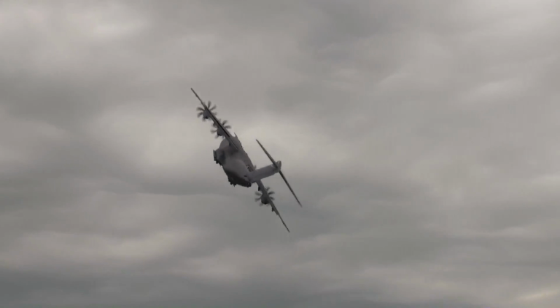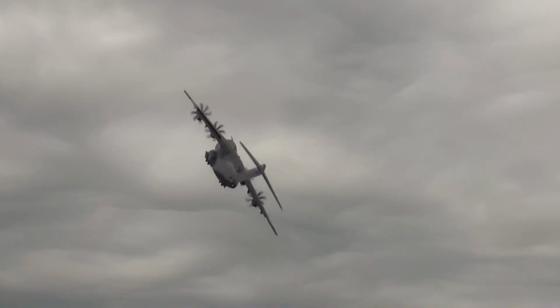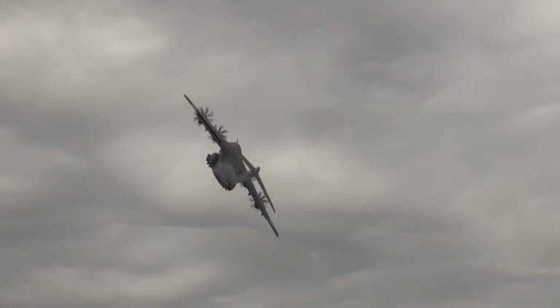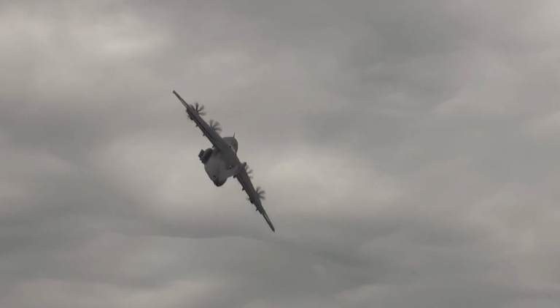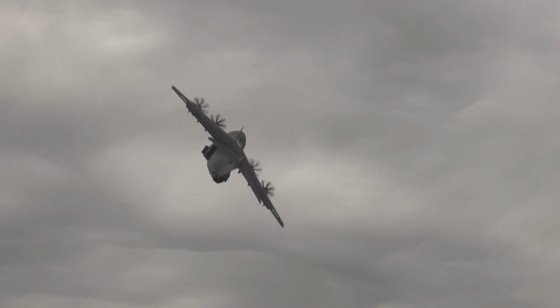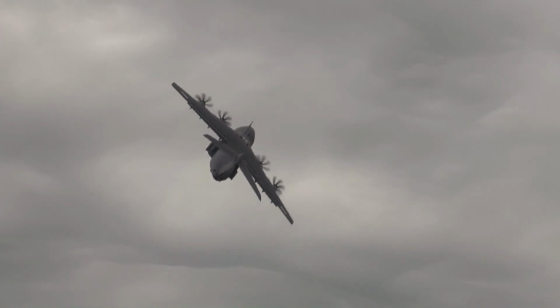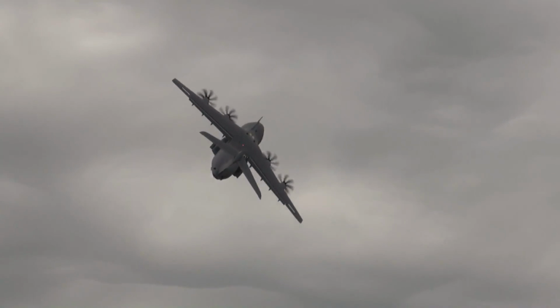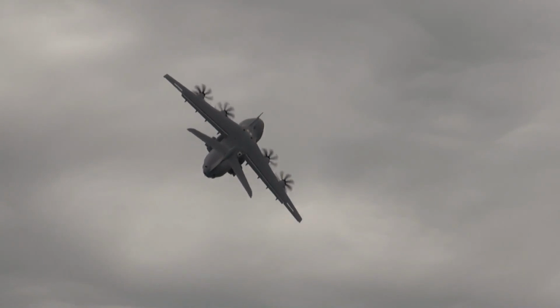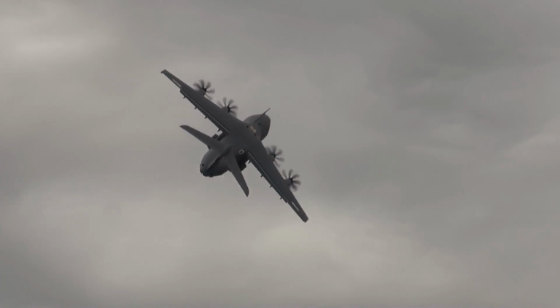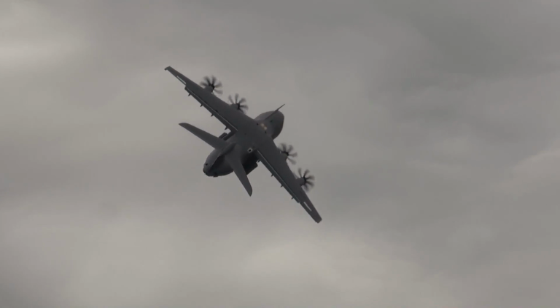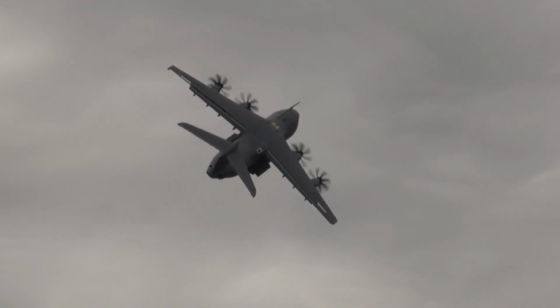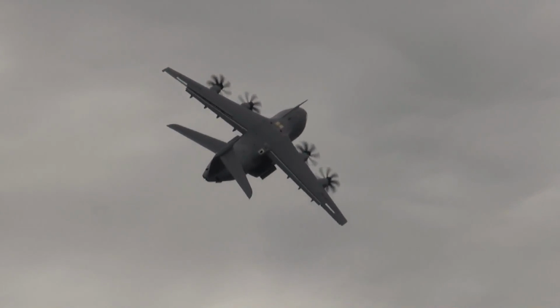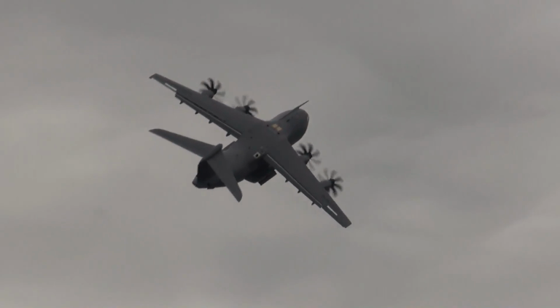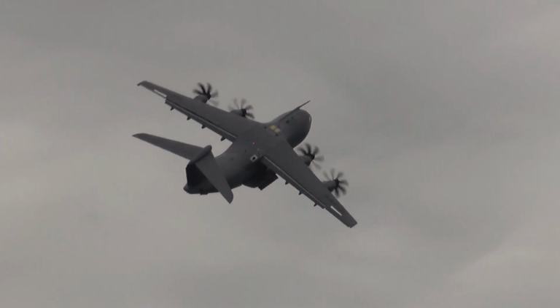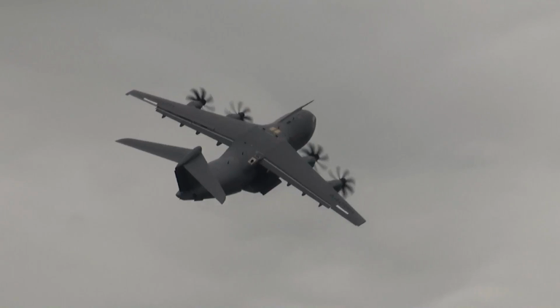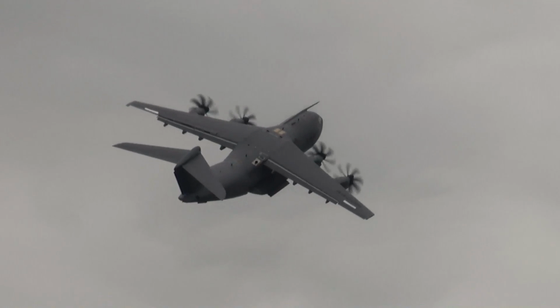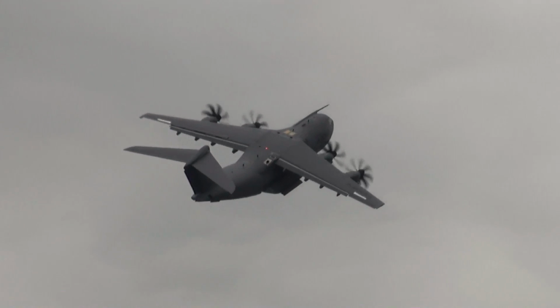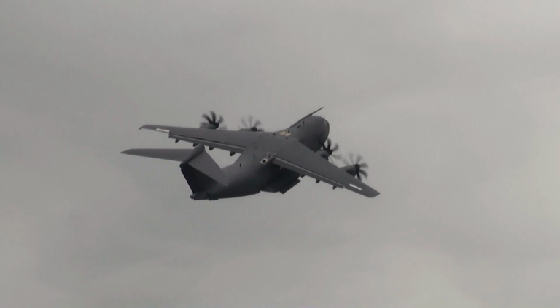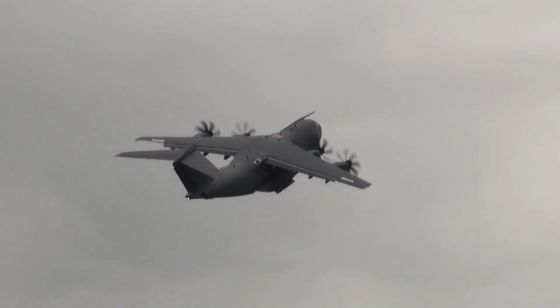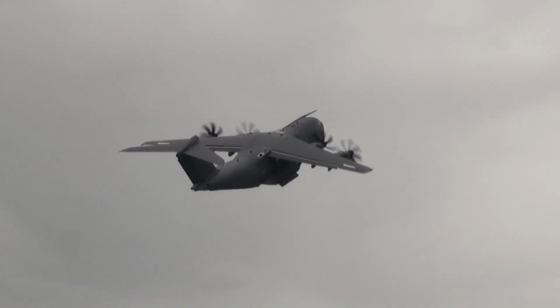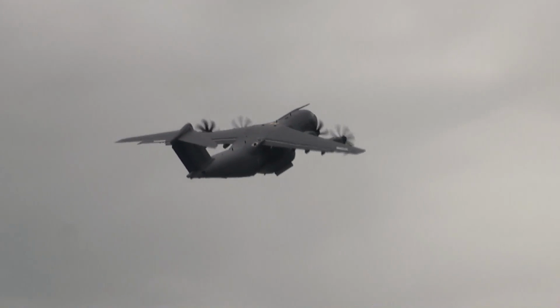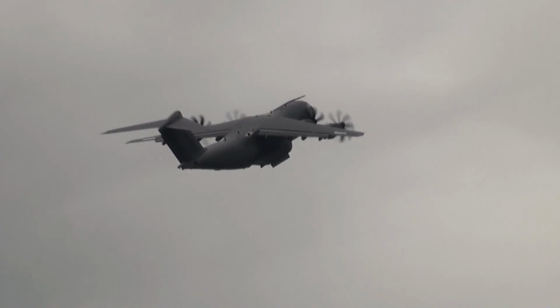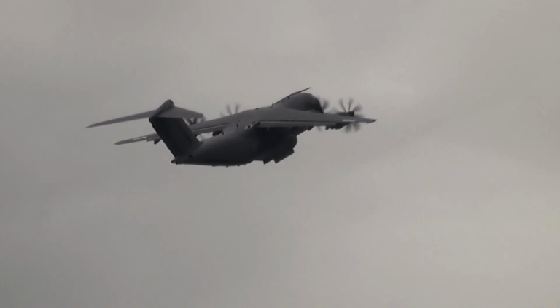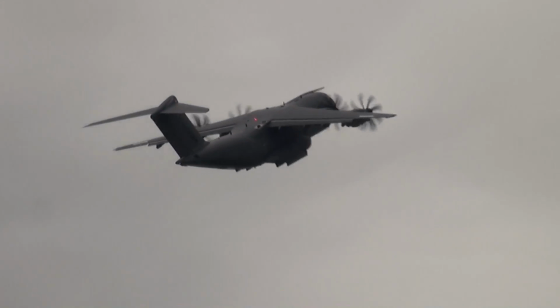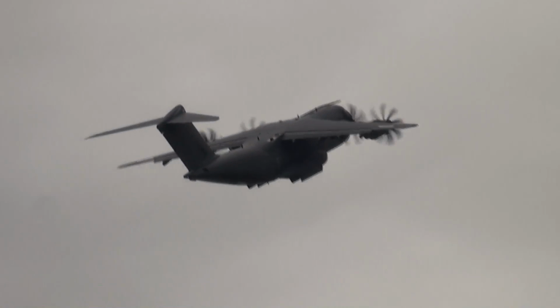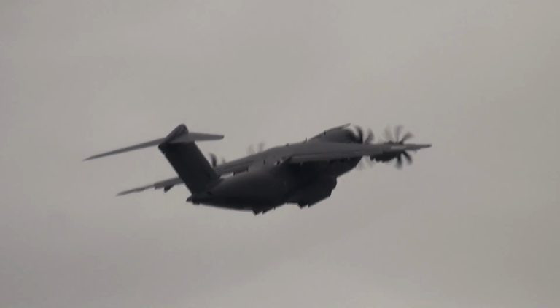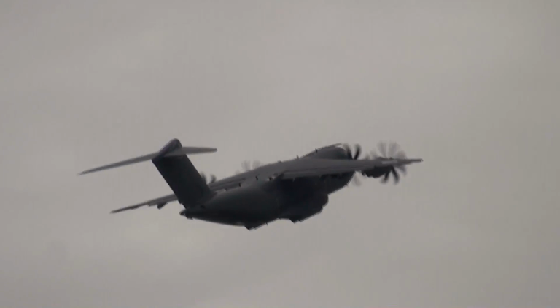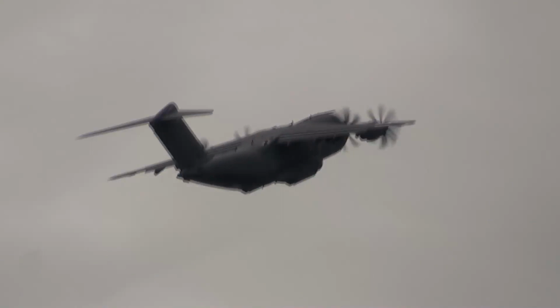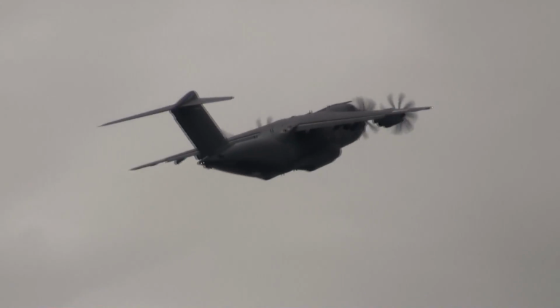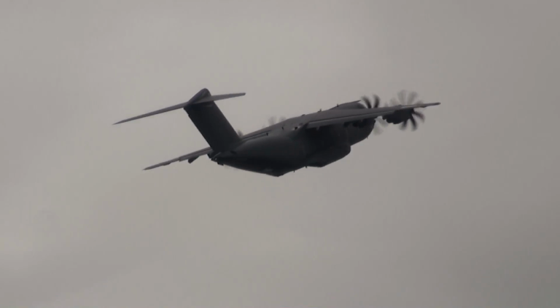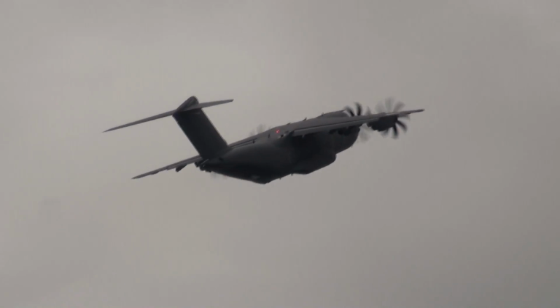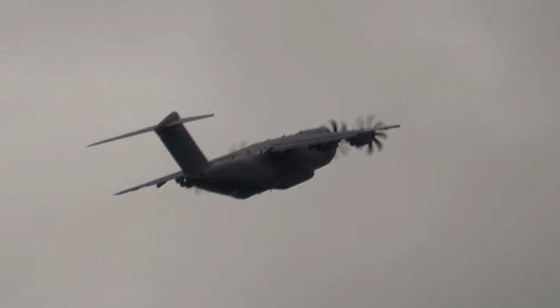A turn to the line, 40 to 45 degrees away from the runway. Incredibly impressive.